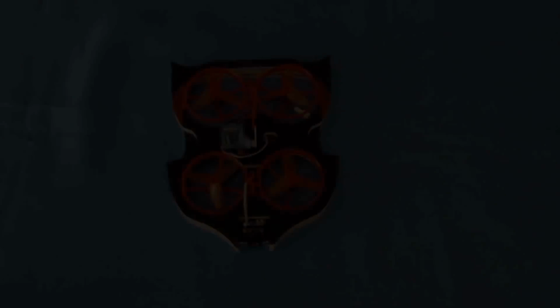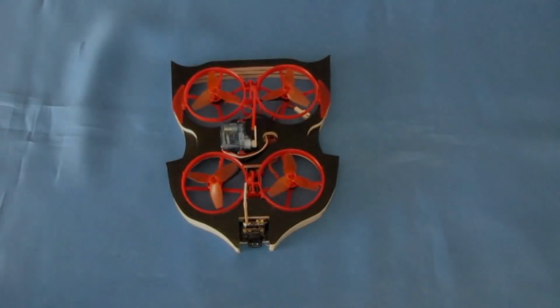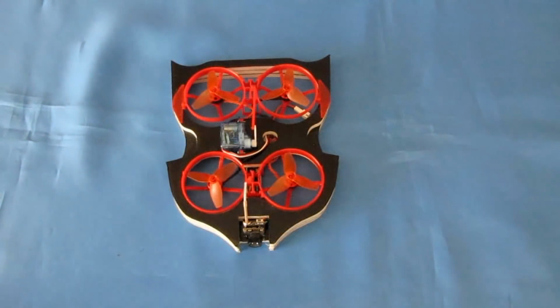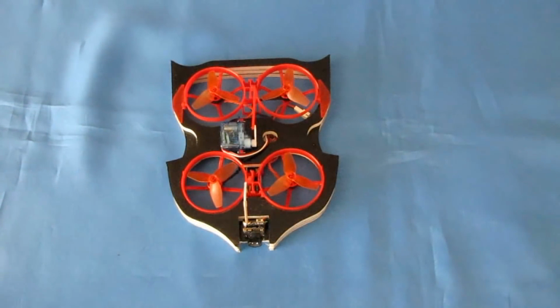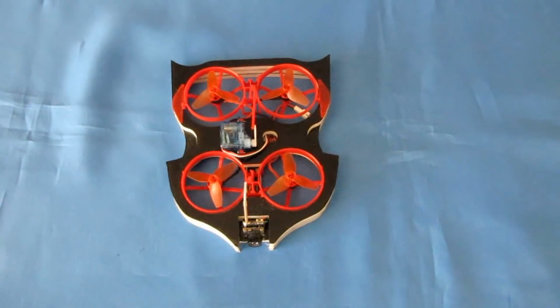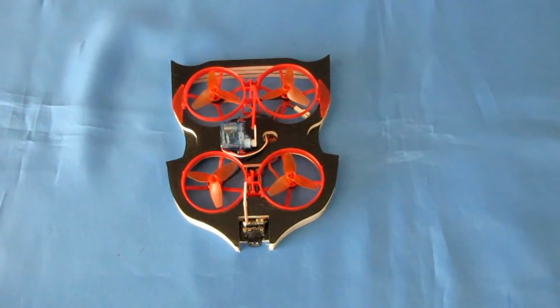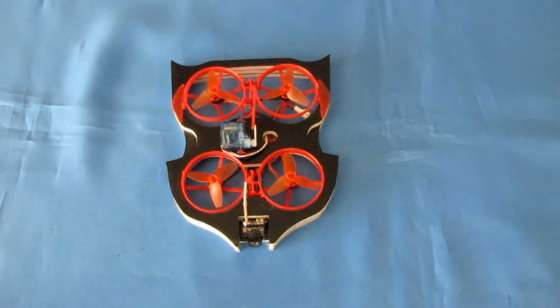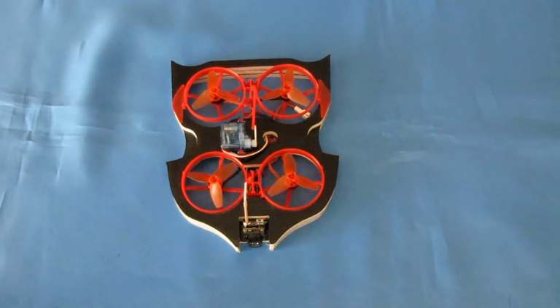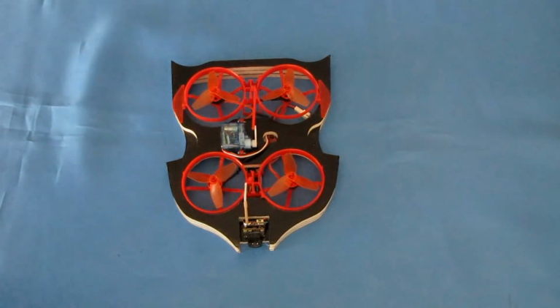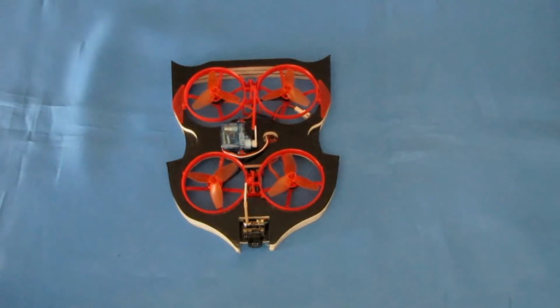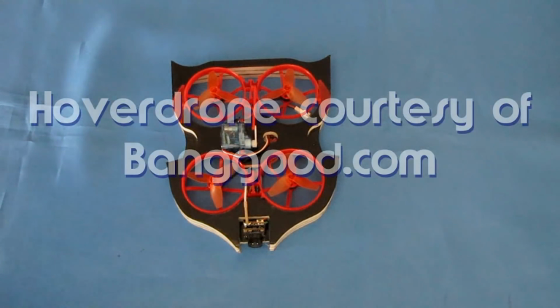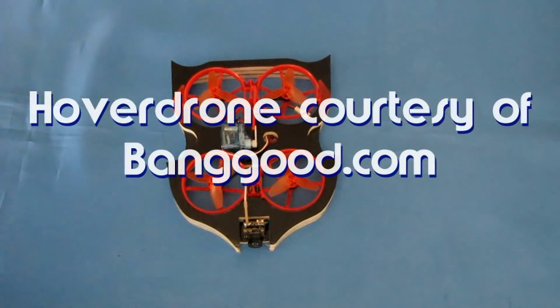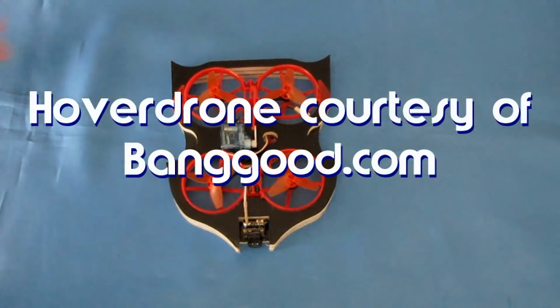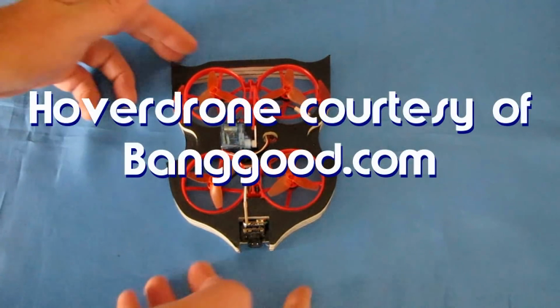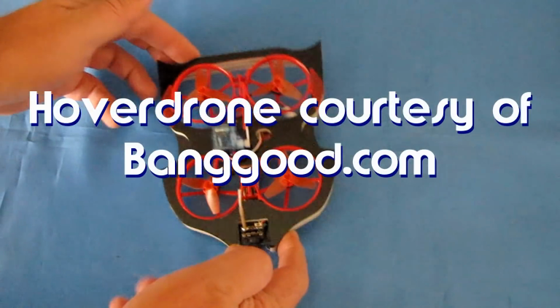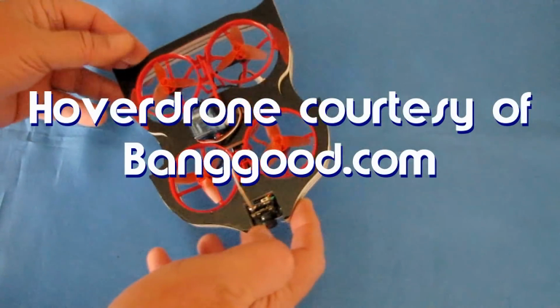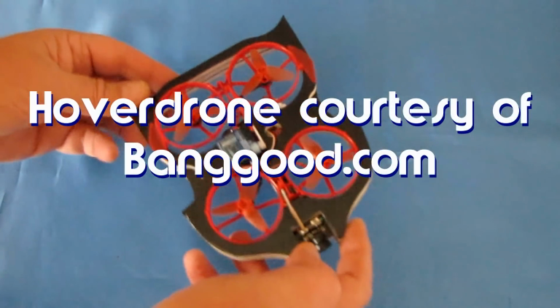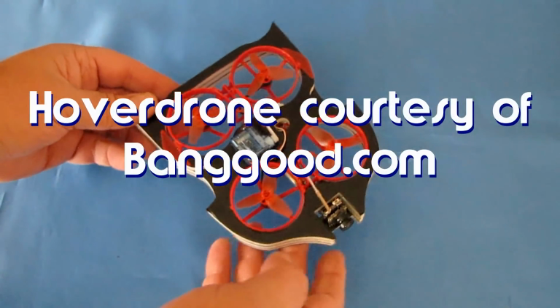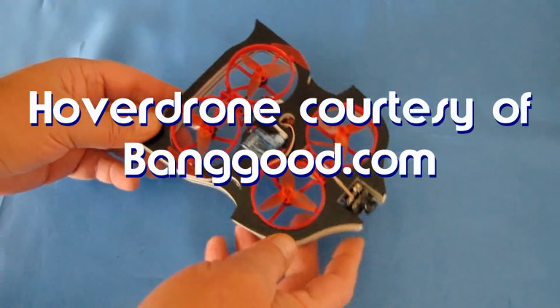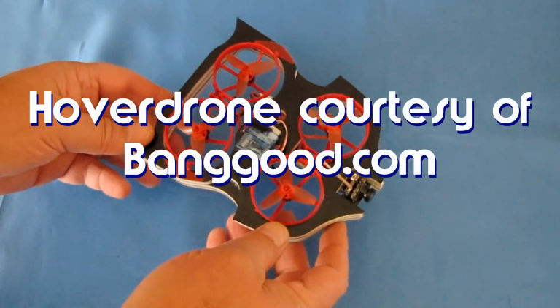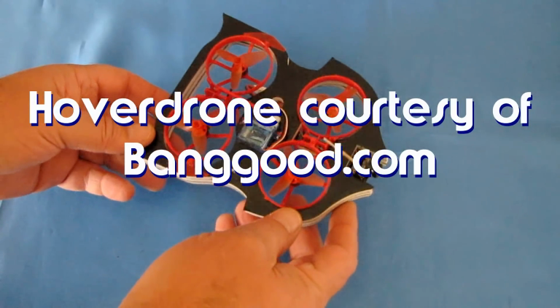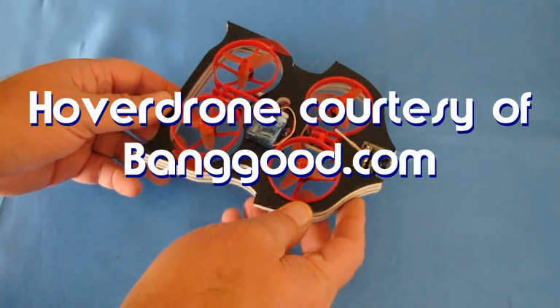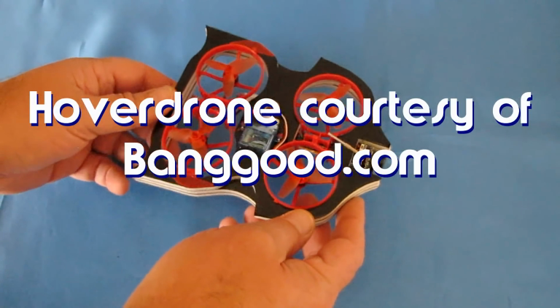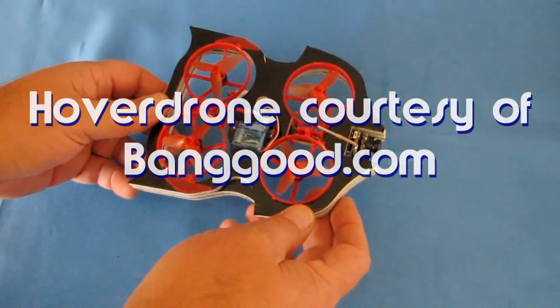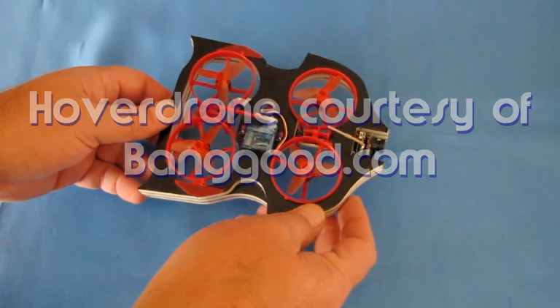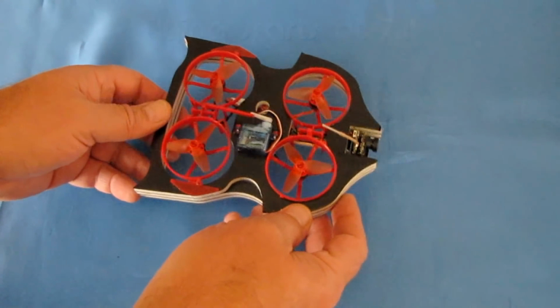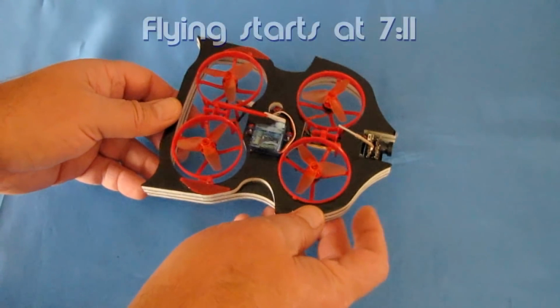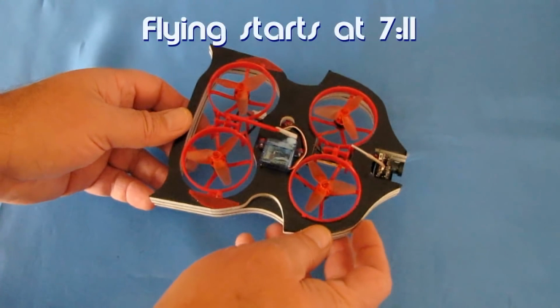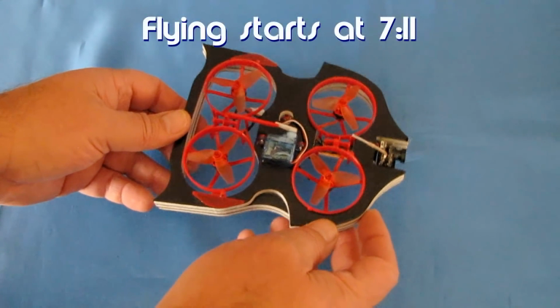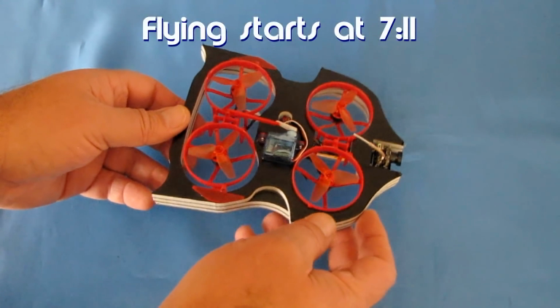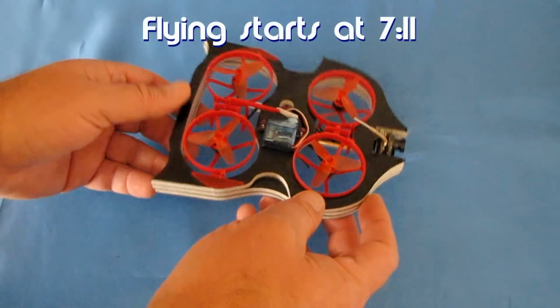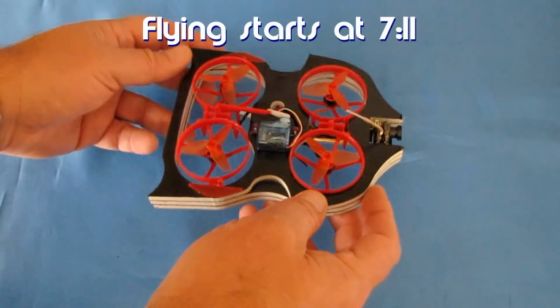Good morning, Quadcopter101 here with a tabletop review of the Isshin VWOop 90. Now this is one of the oddest things that I've seen come out in quite a while. What it is, folks, is both a hovercraft and a tiny whoop in one.